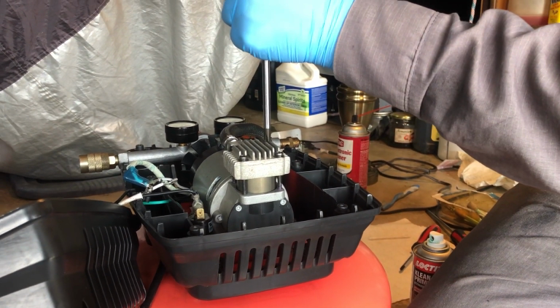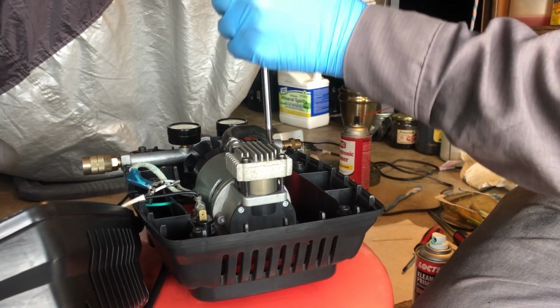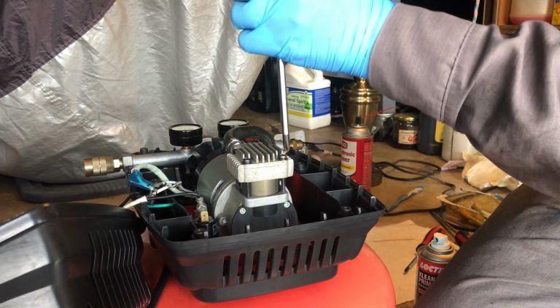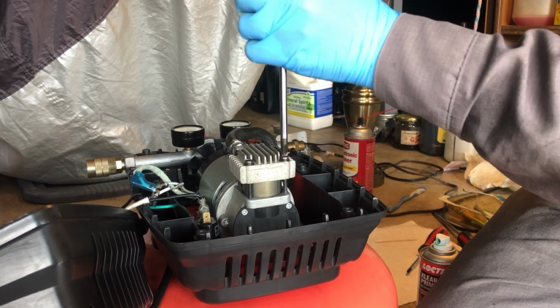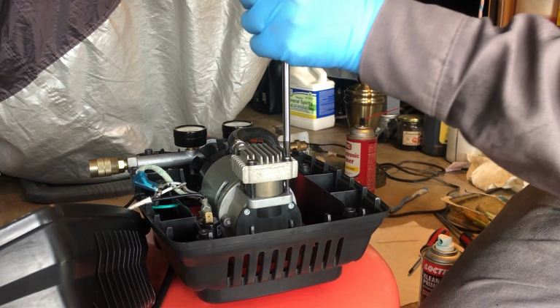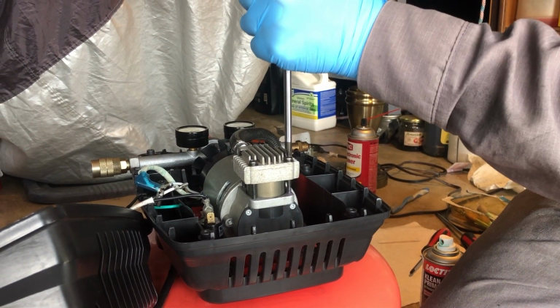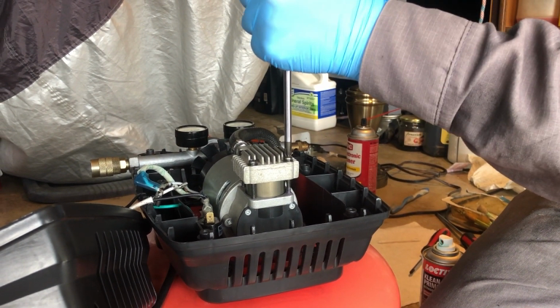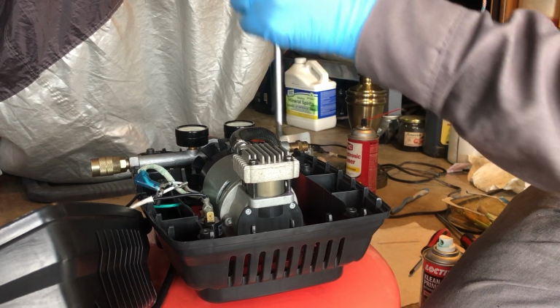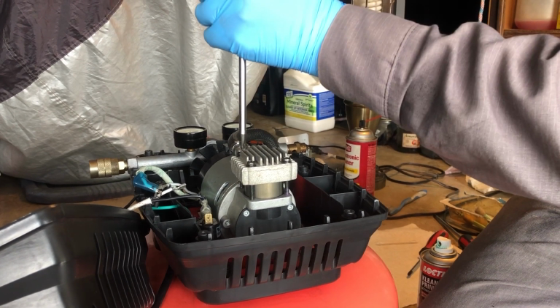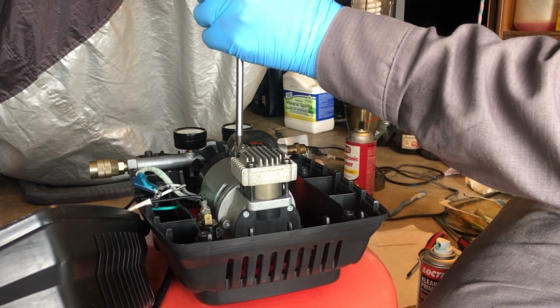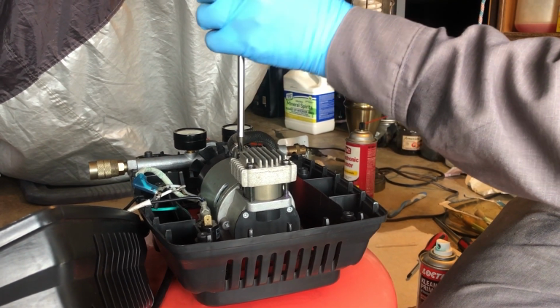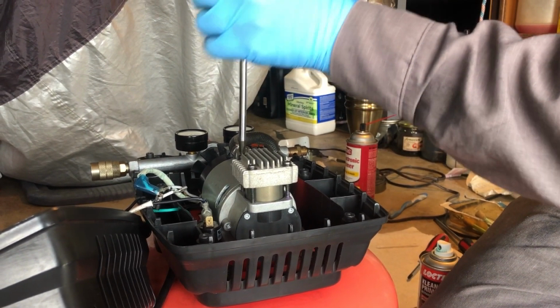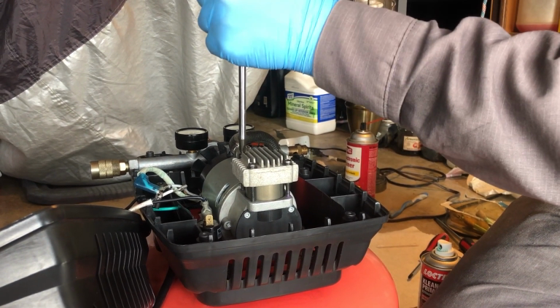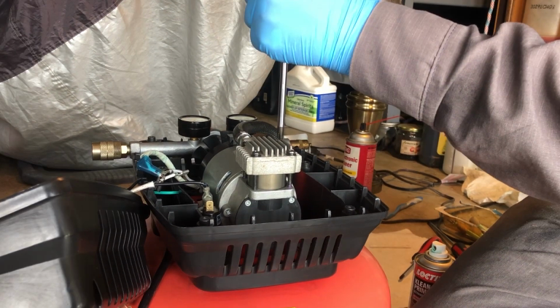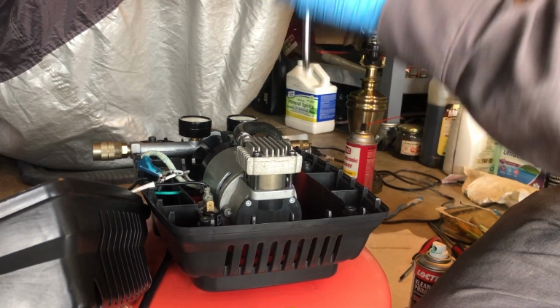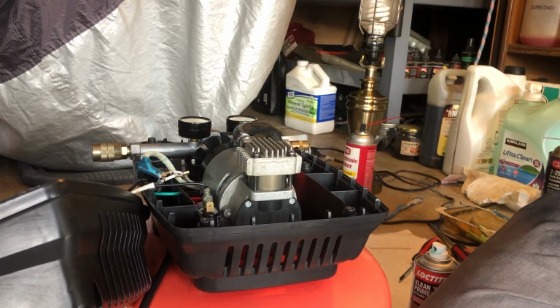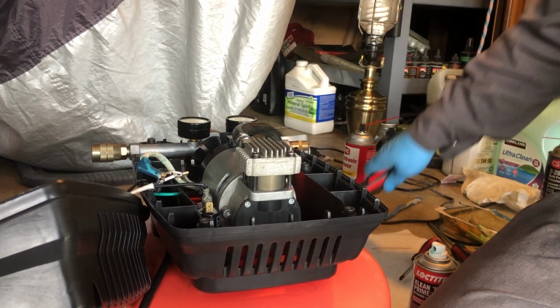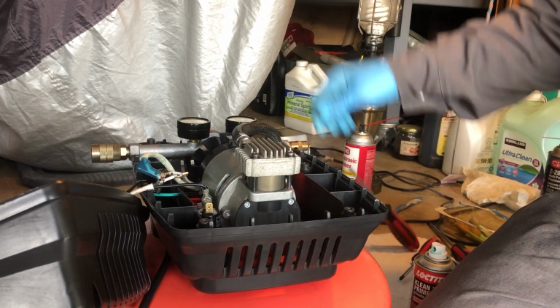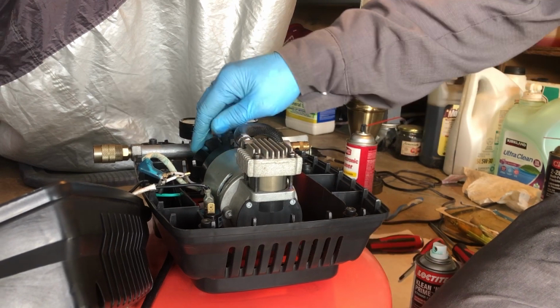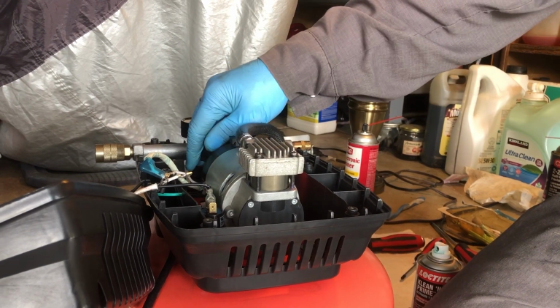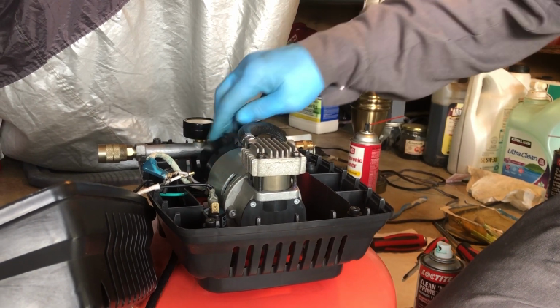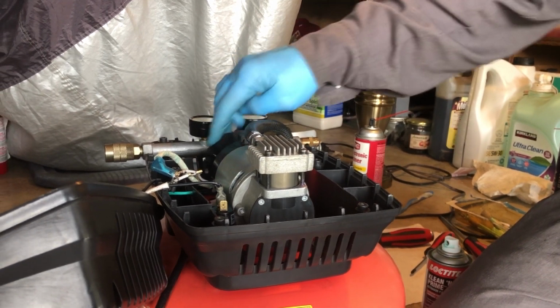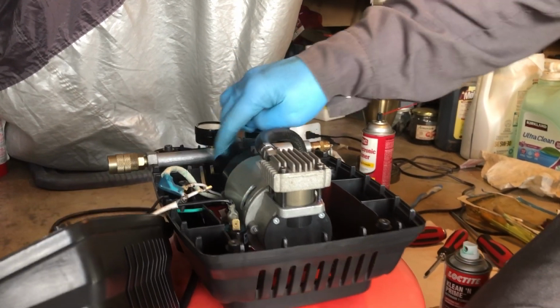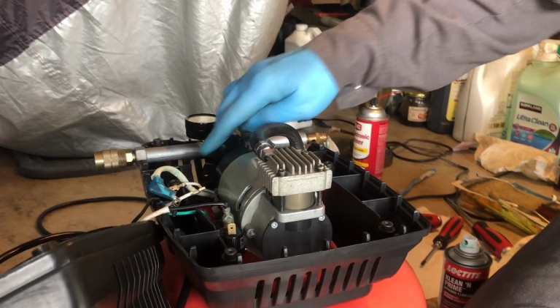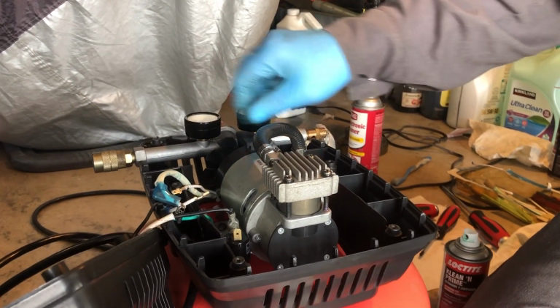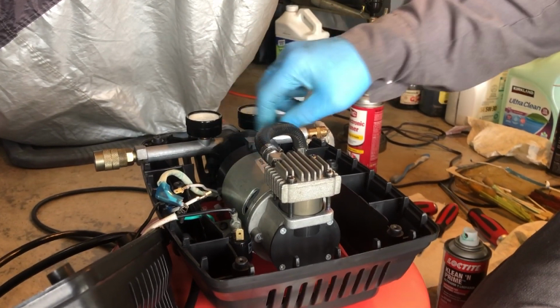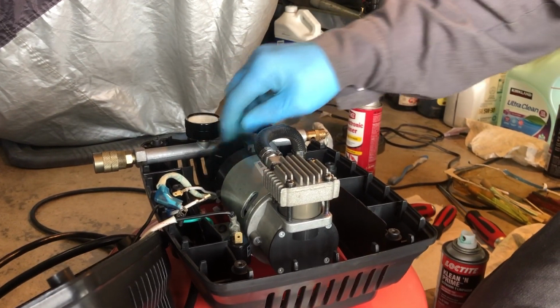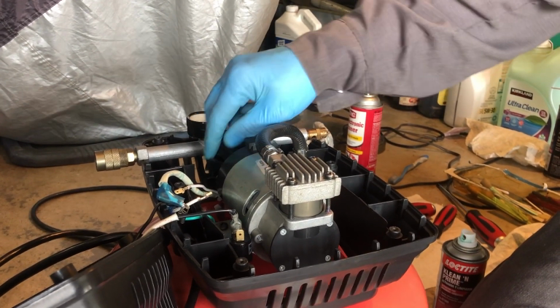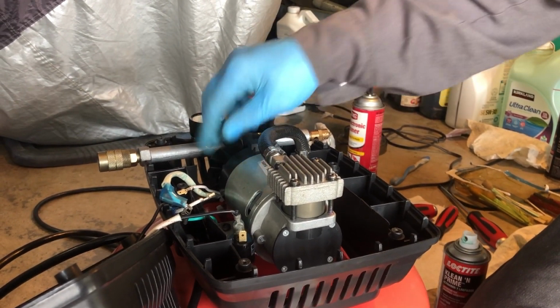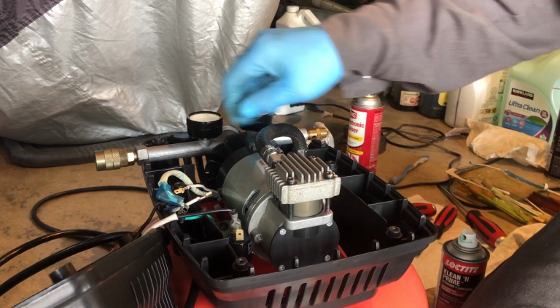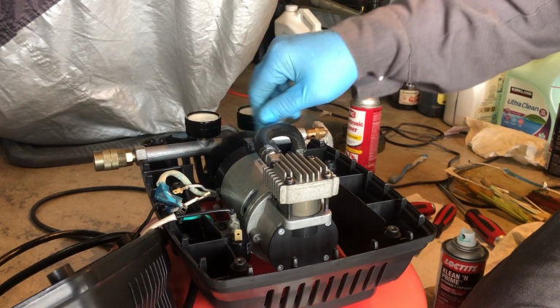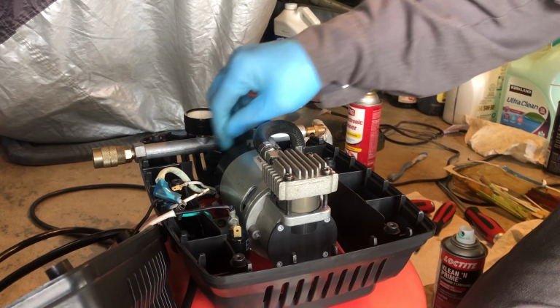There's no need to over-torque this. Looks like we're good to go. Let's see if our piston moves well — yeah, that's telling us we have compression.